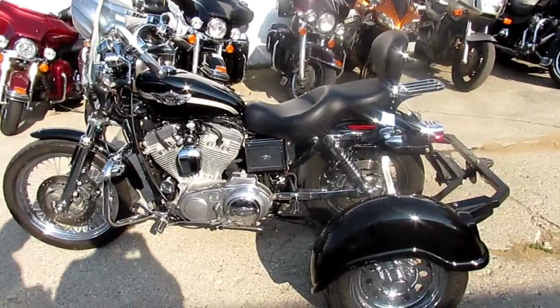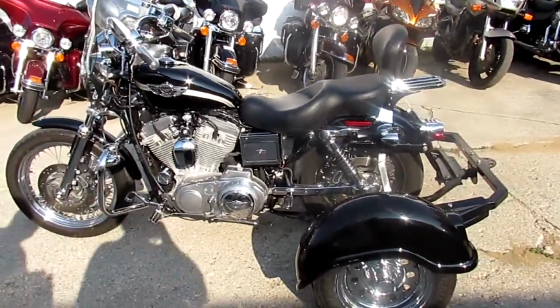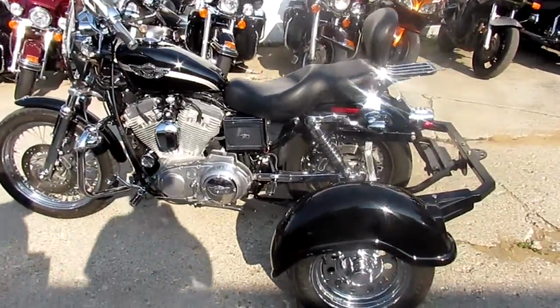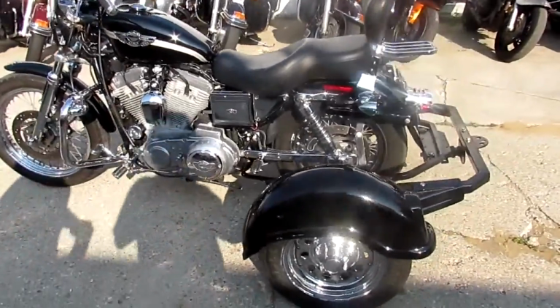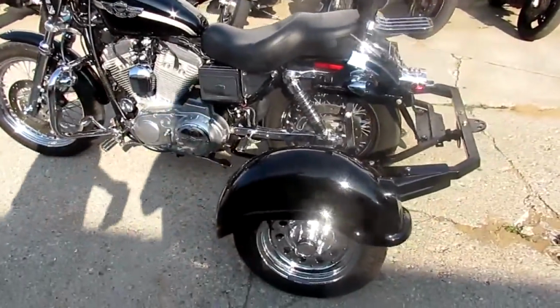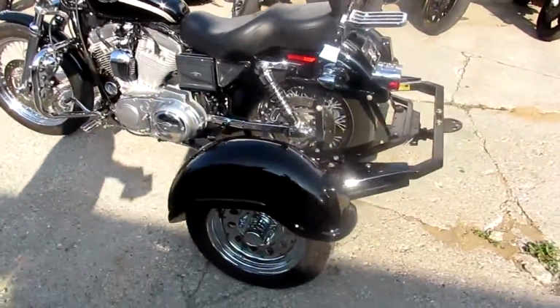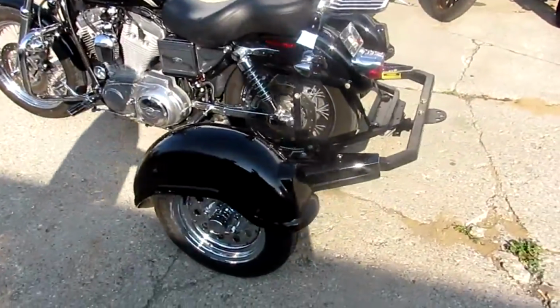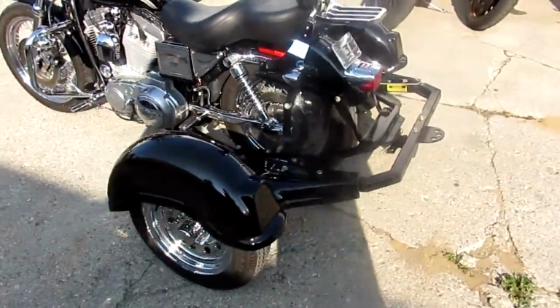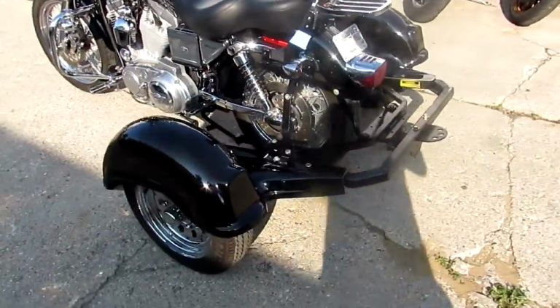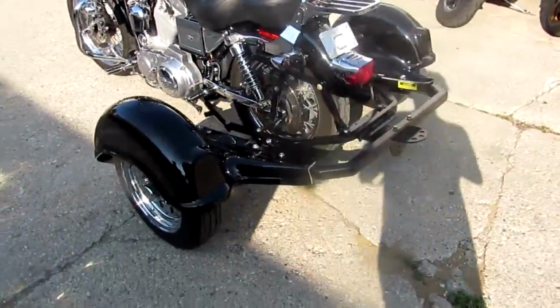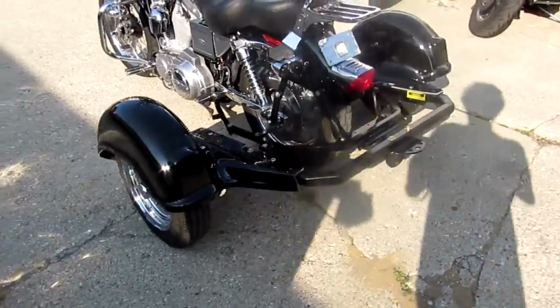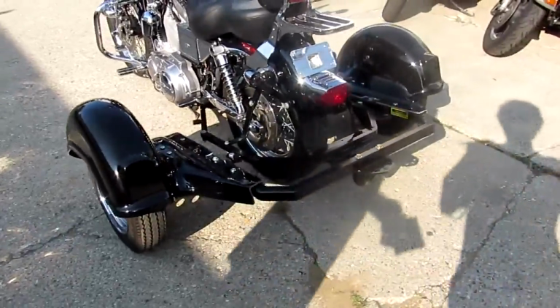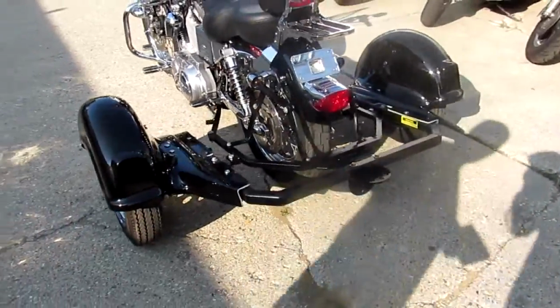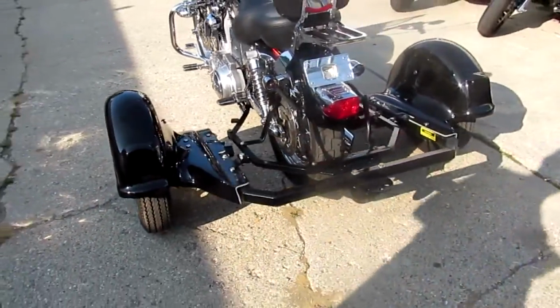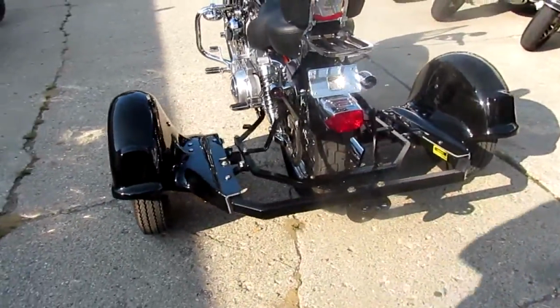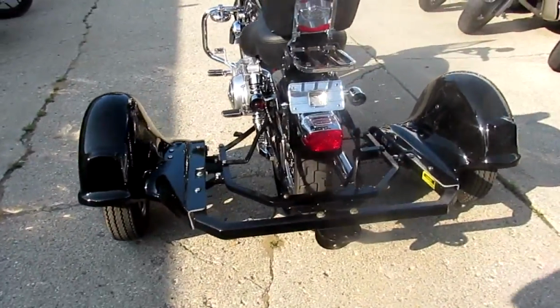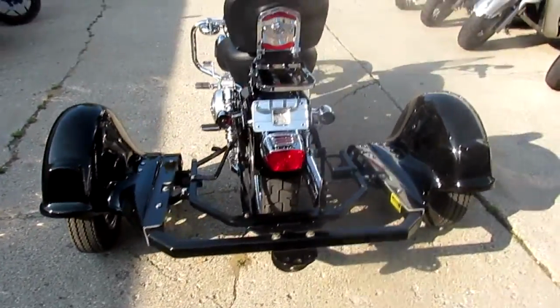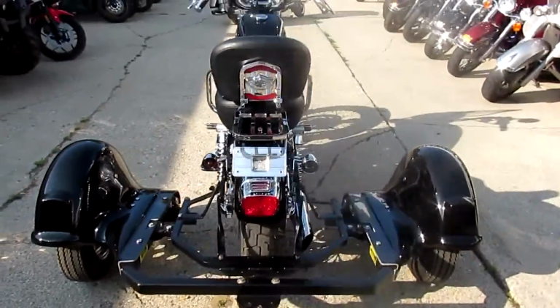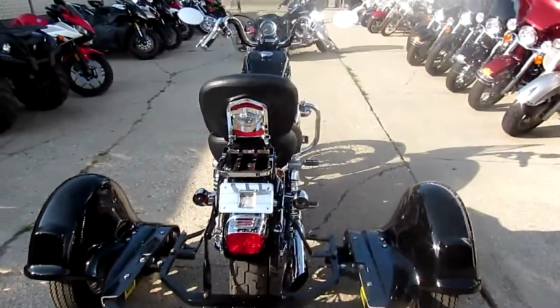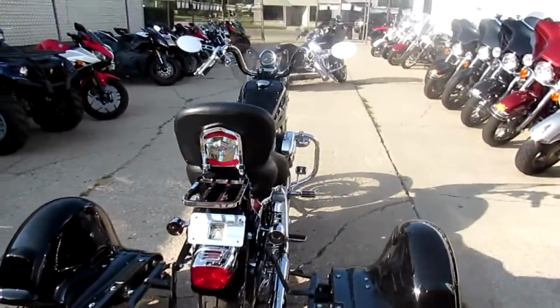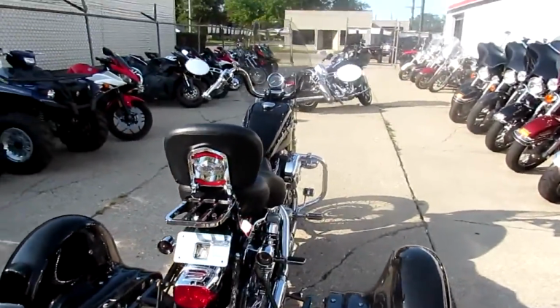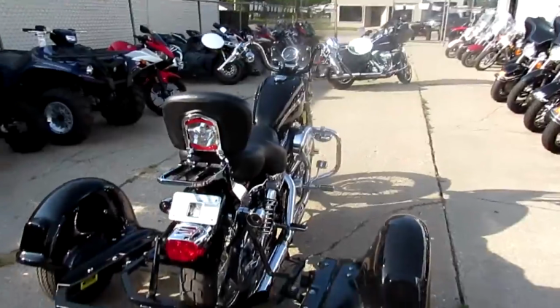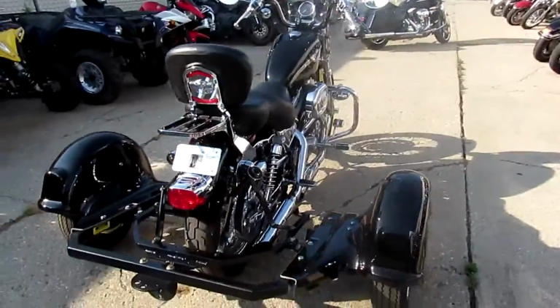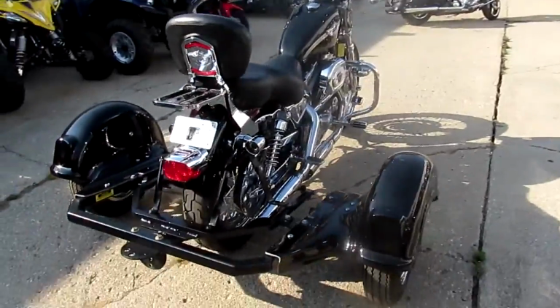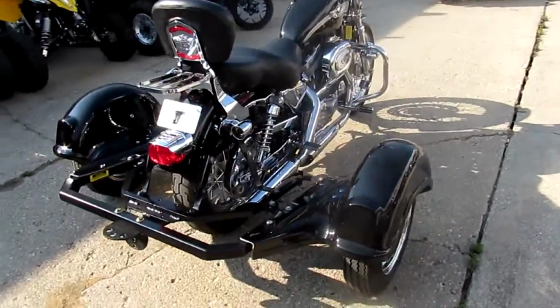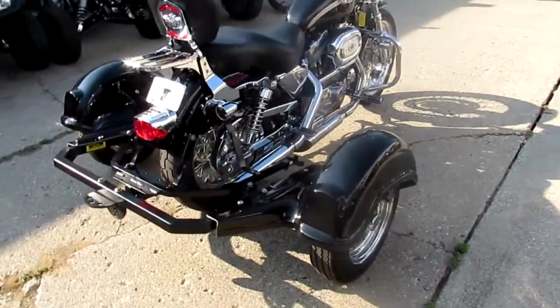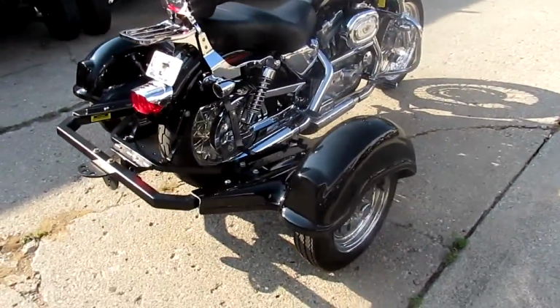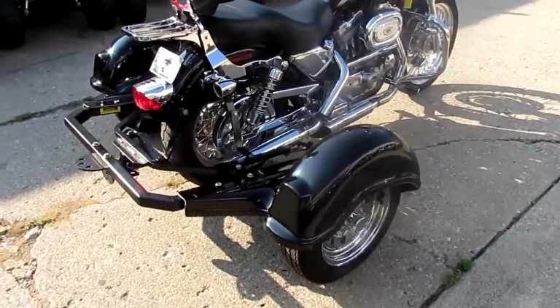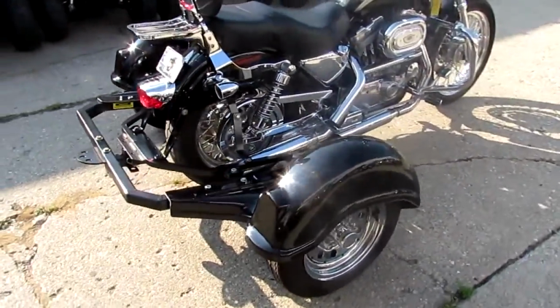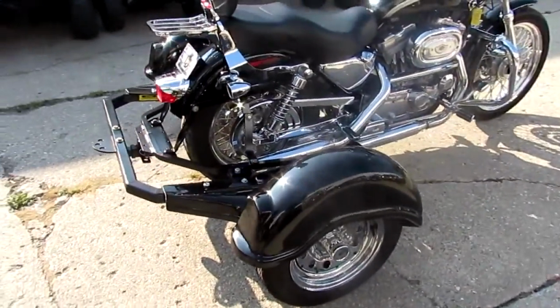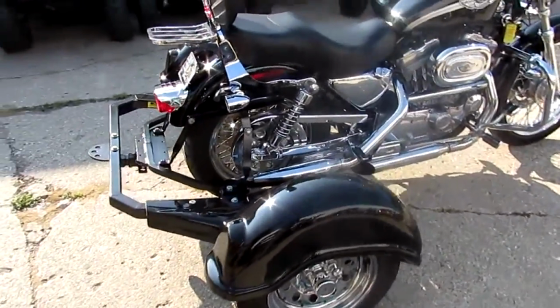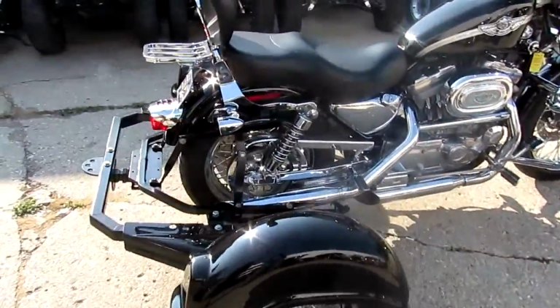Hey, it's Approval Powersports doing some videos on our used bikes. One we have here is a little bit different, kind of a cool setup. It's a 2003 Harley-Davidson Sportster 883, so it's the 100th anniversary edition. It's got a trike kit on it, which is nice — it helps out with stability.